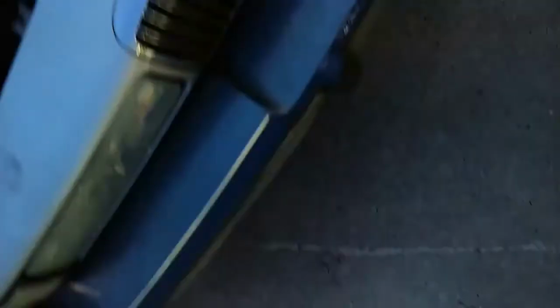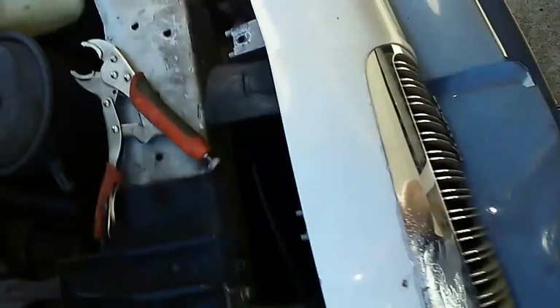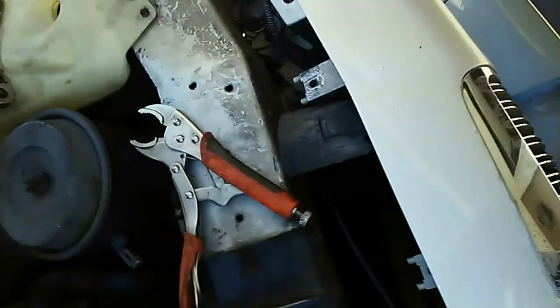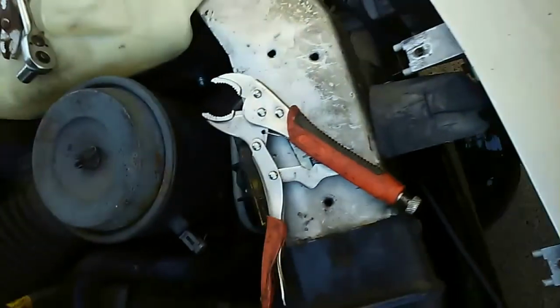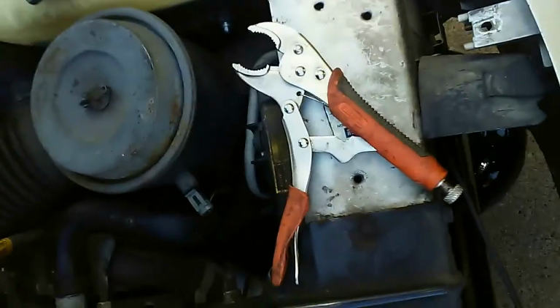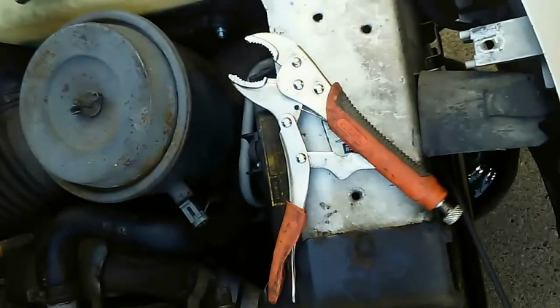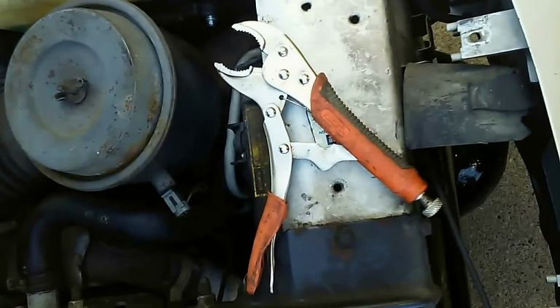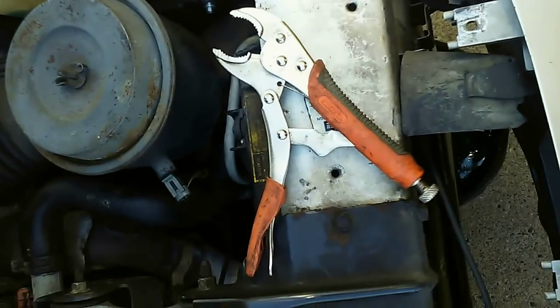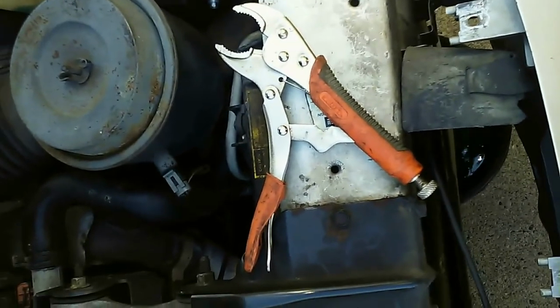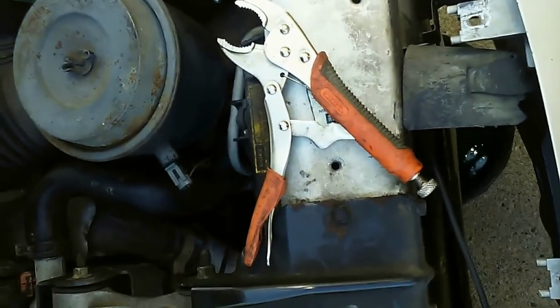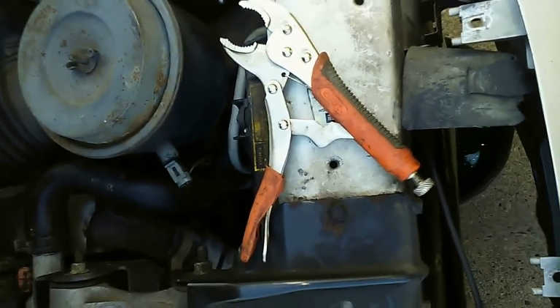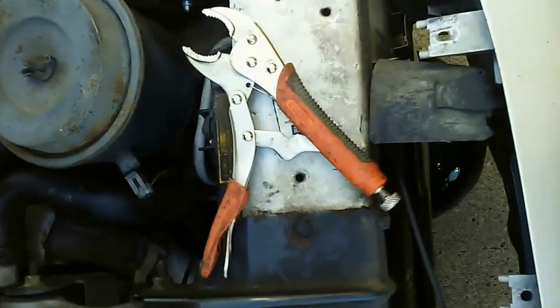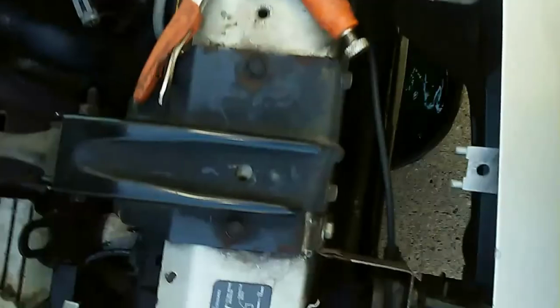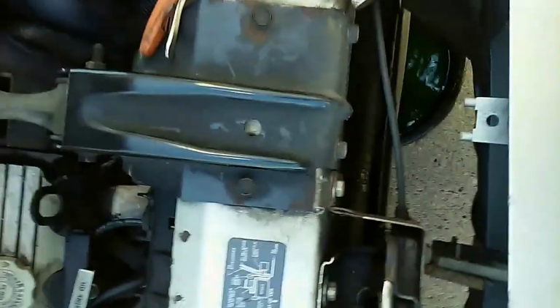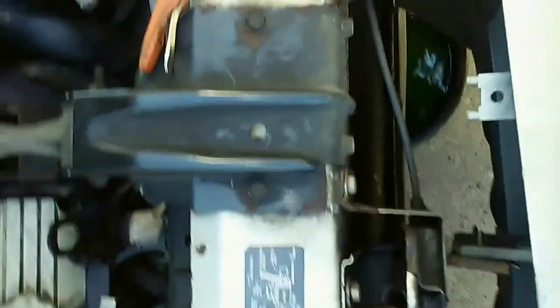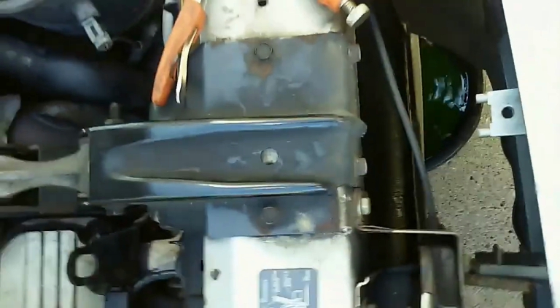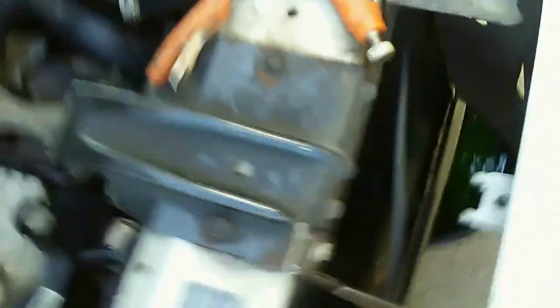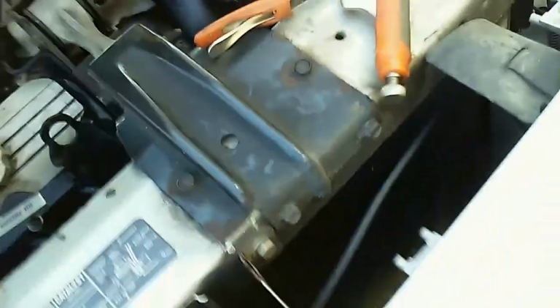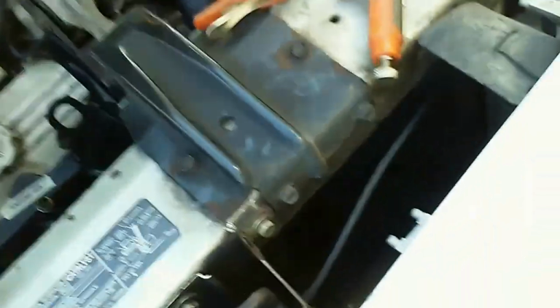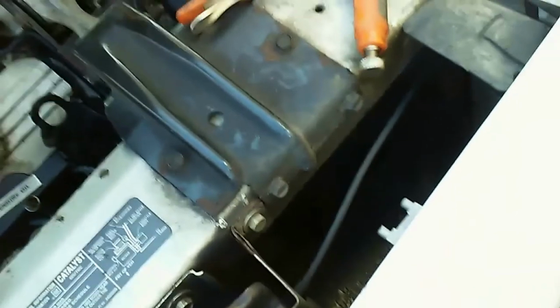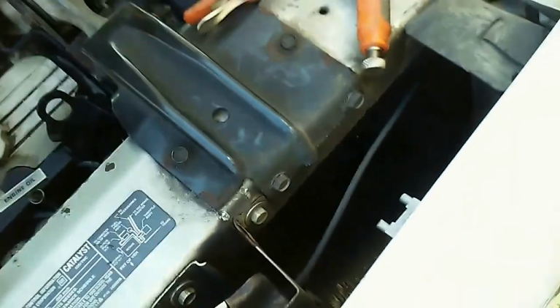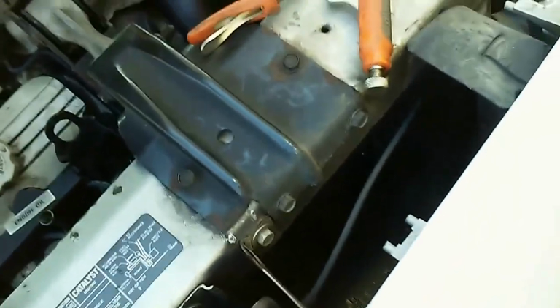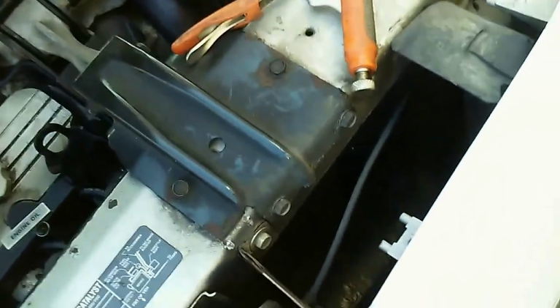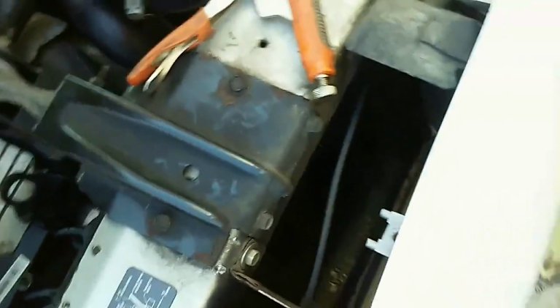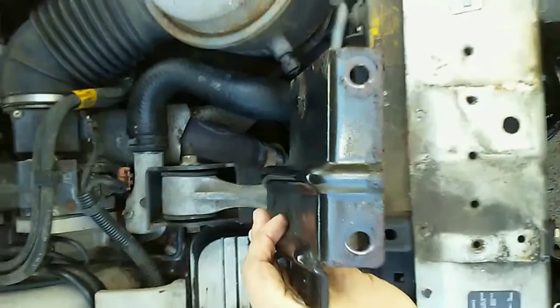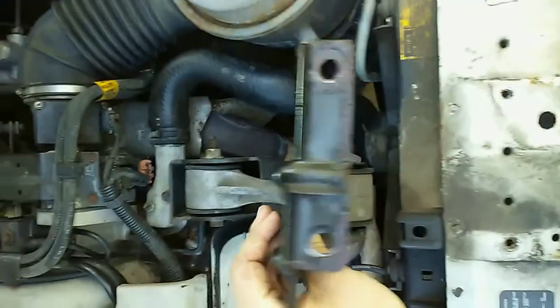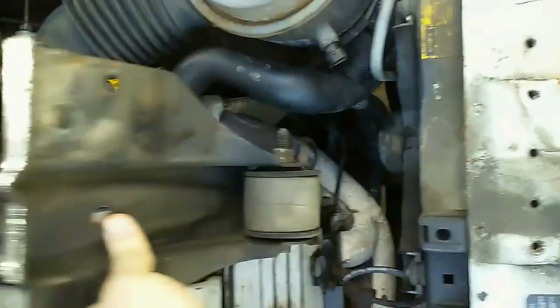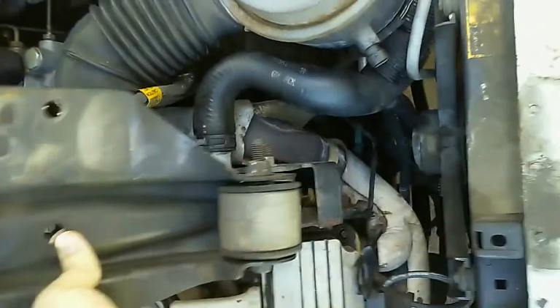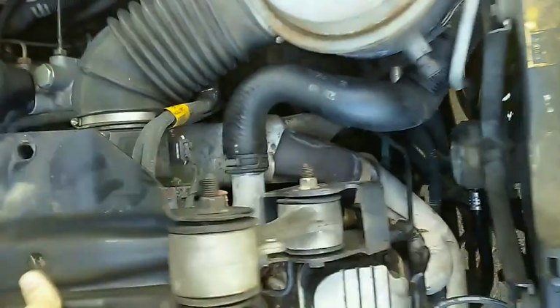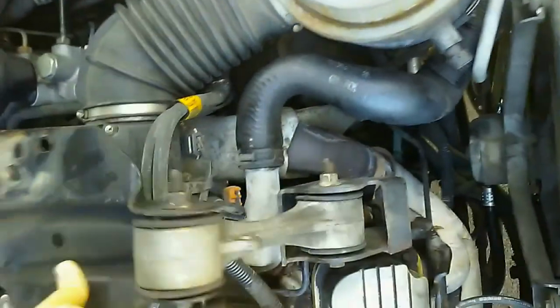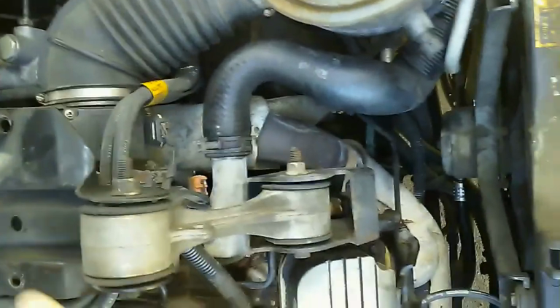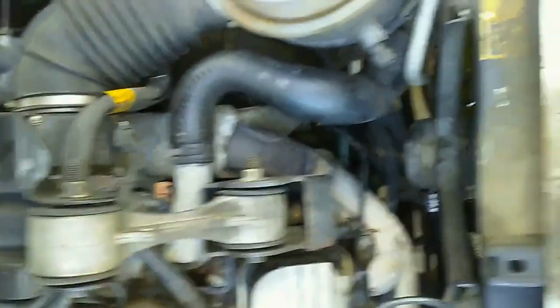Each one of these required this lovely vice grip right here. As I said, these are 13 millimeter — recently four of them — and this just comes up like that after you have it off.